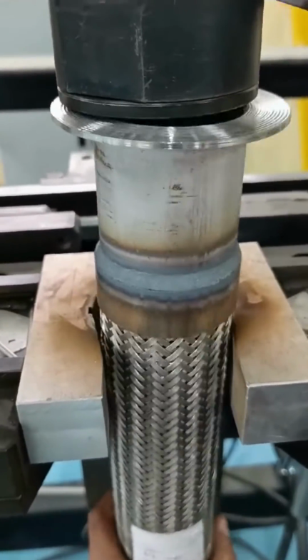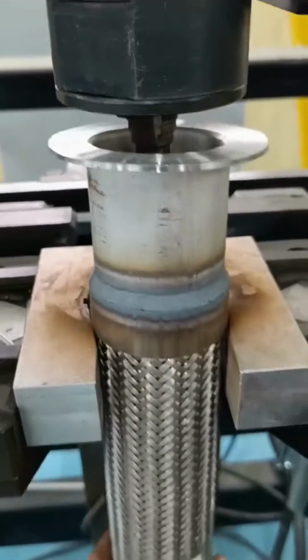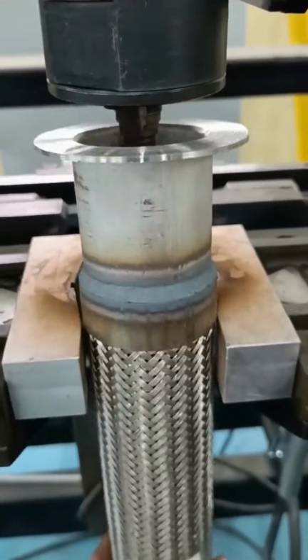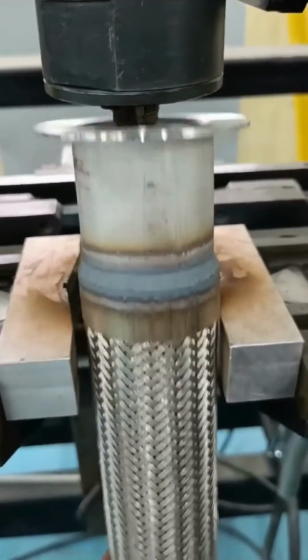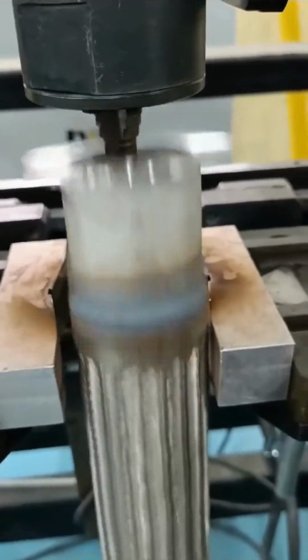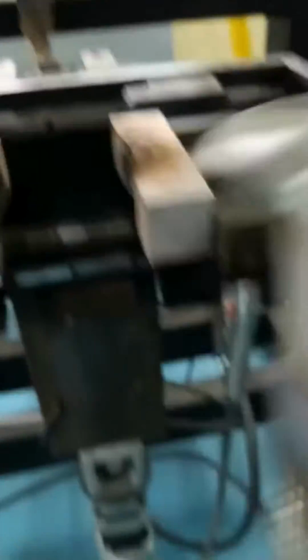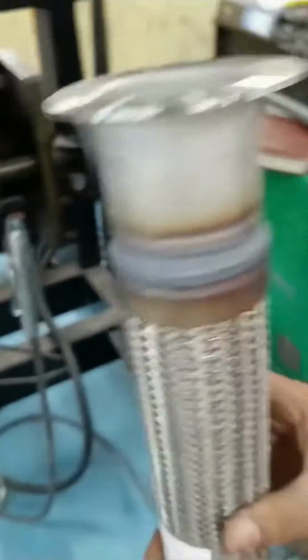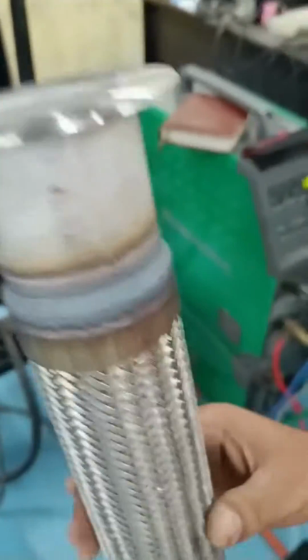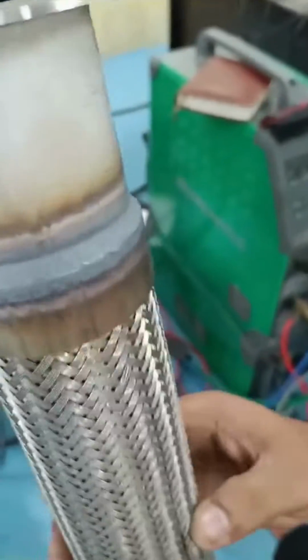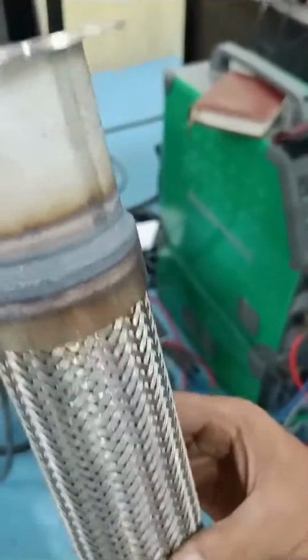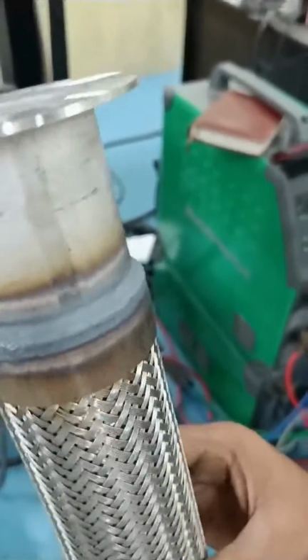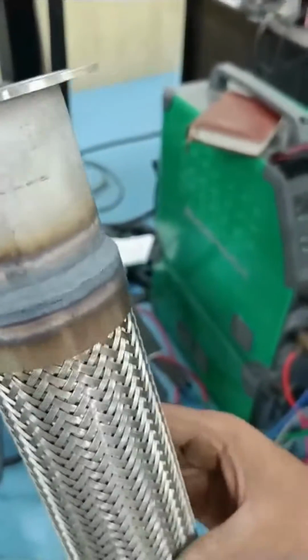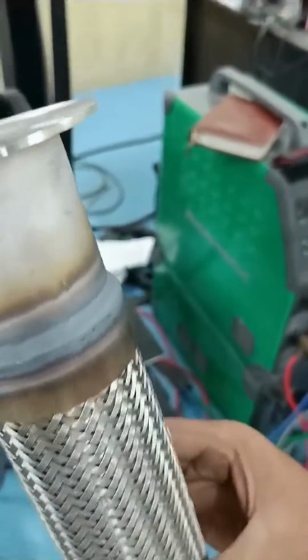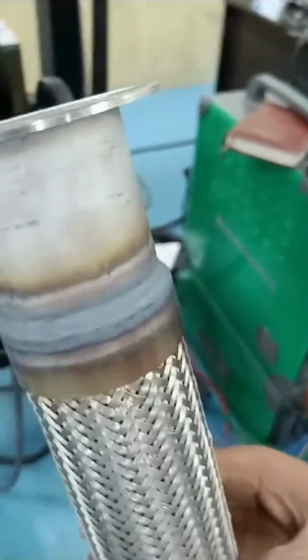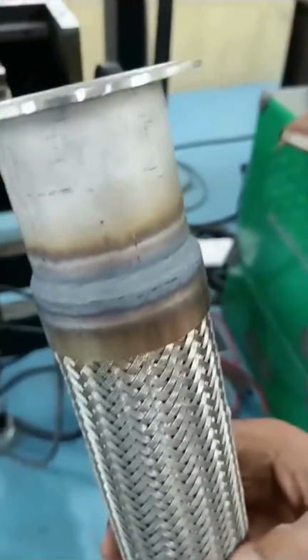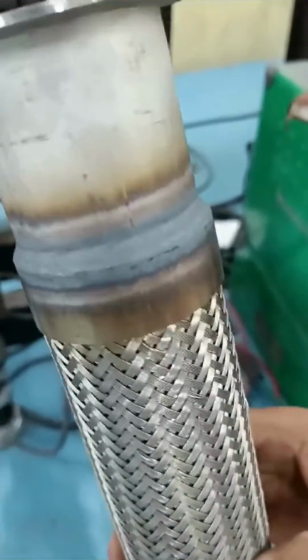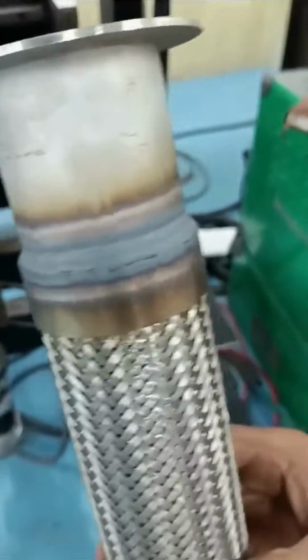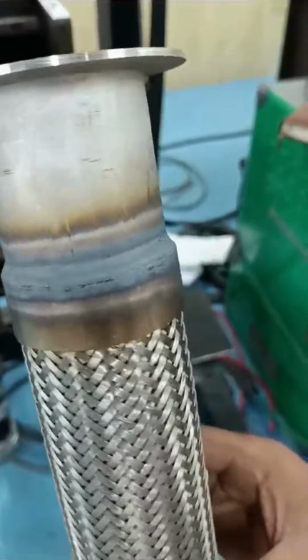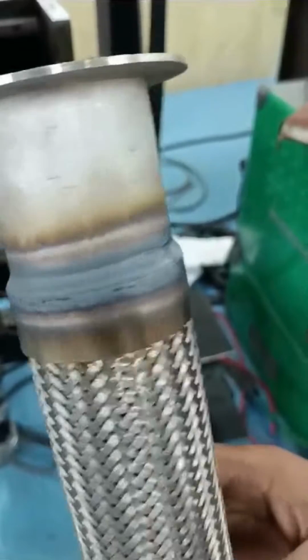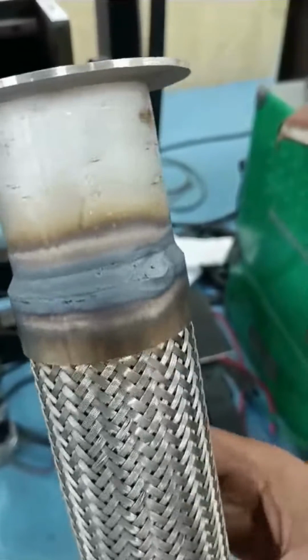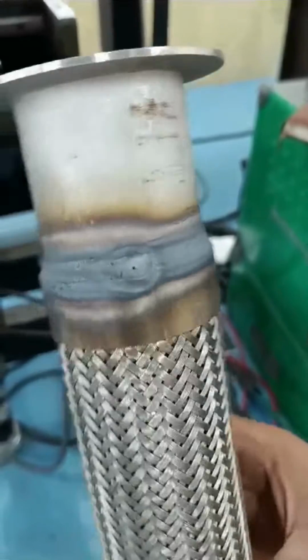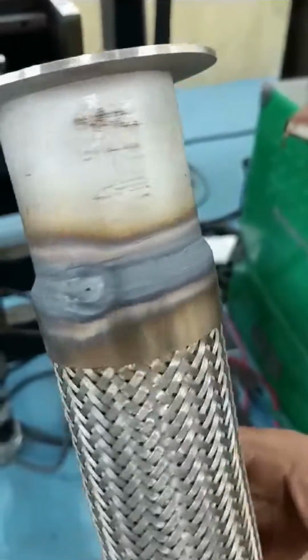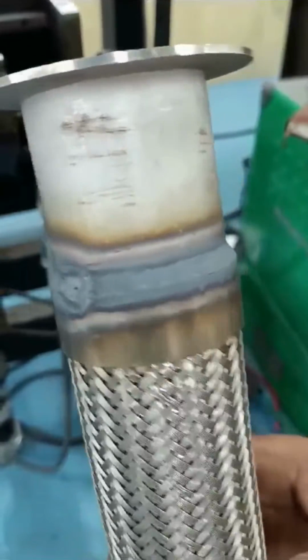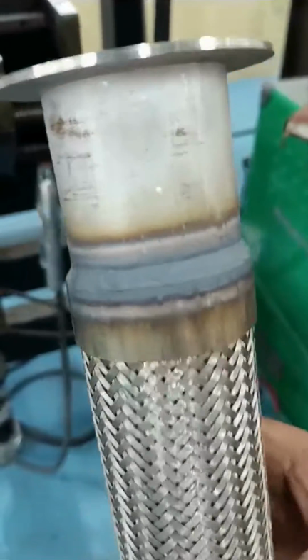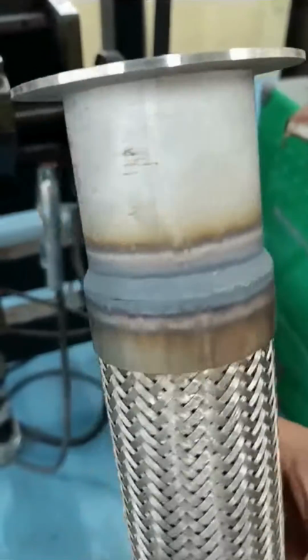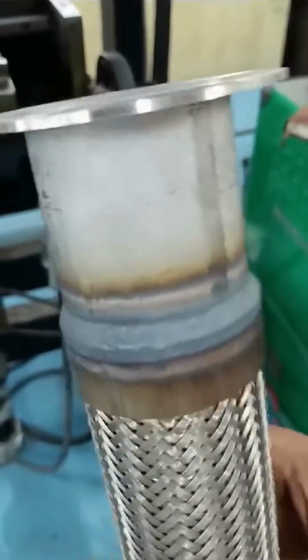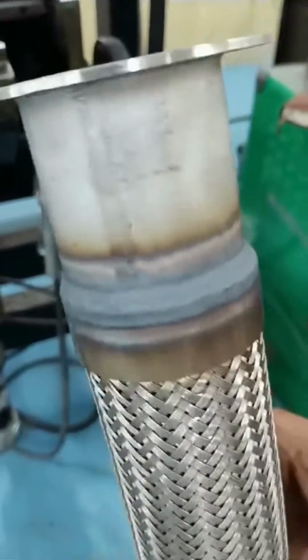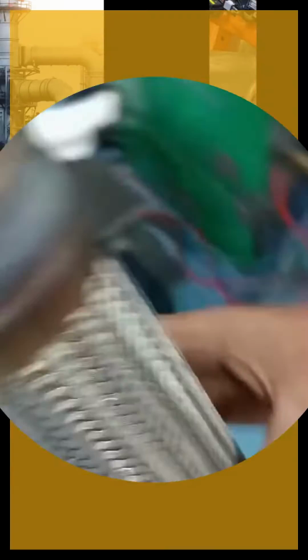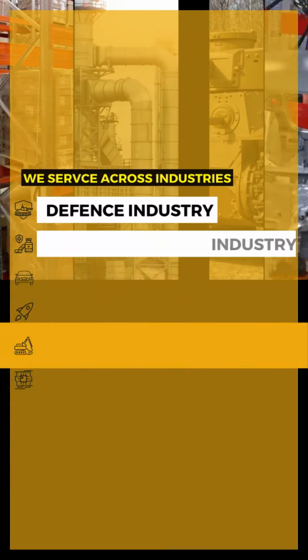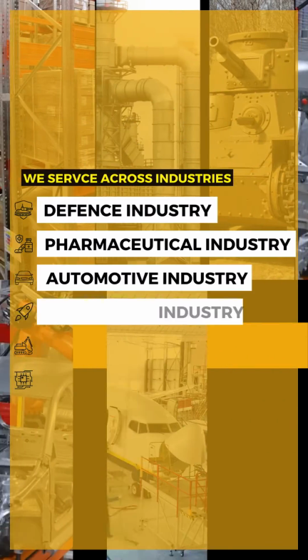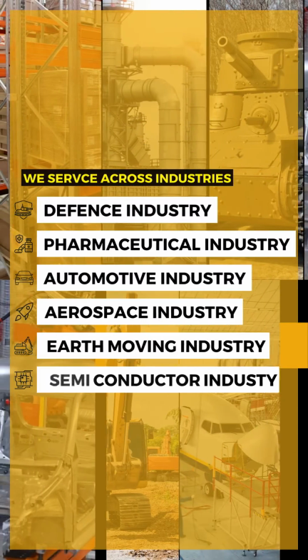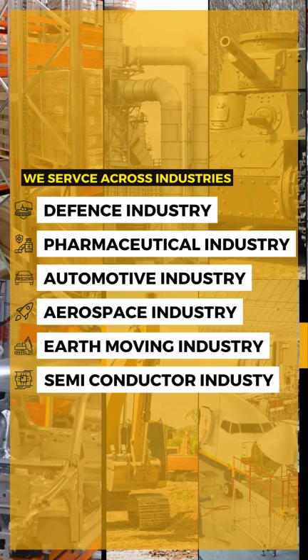Experience the future of connector welding with Nikit Engineer's Welding Automation and Robotics Solutions. Contact us today to elevate your welding capabilities and stay ahead in an ever-evolving industry.